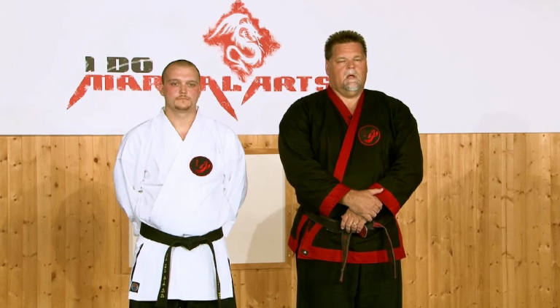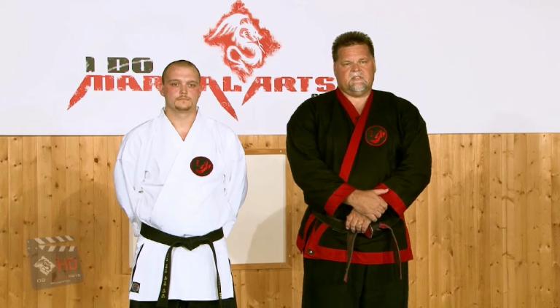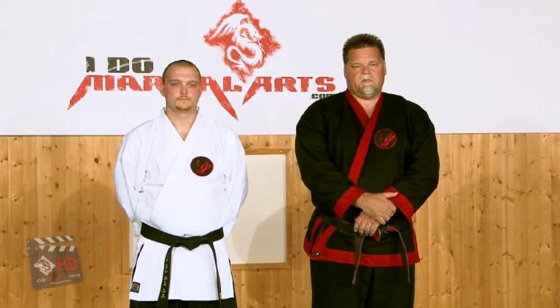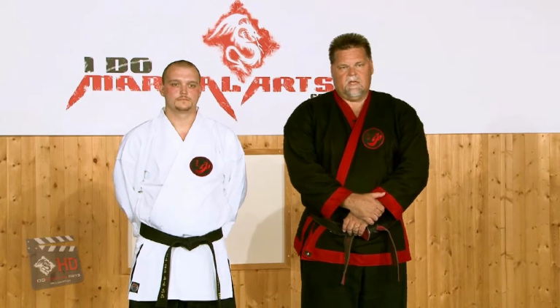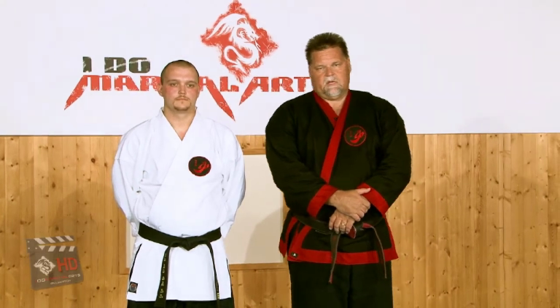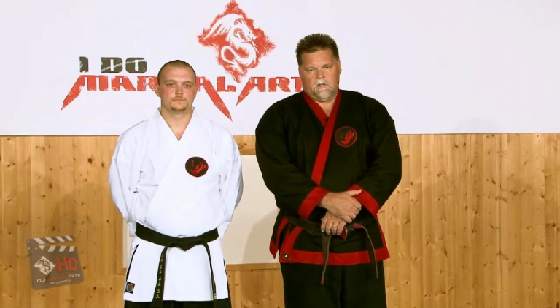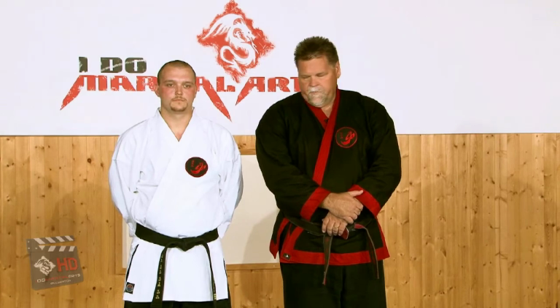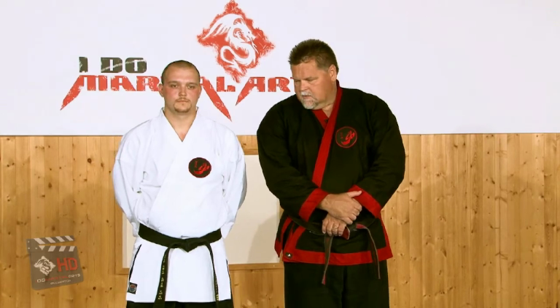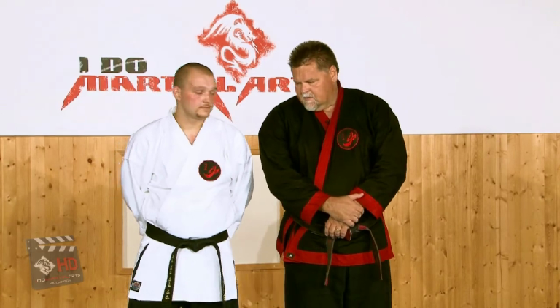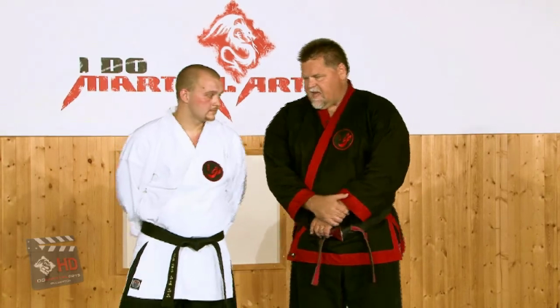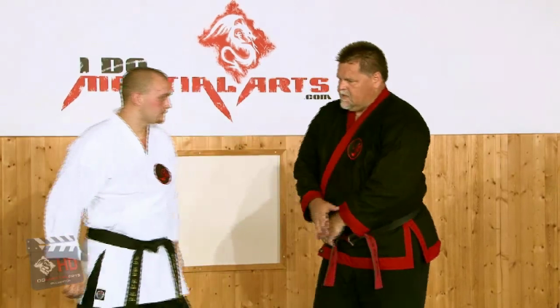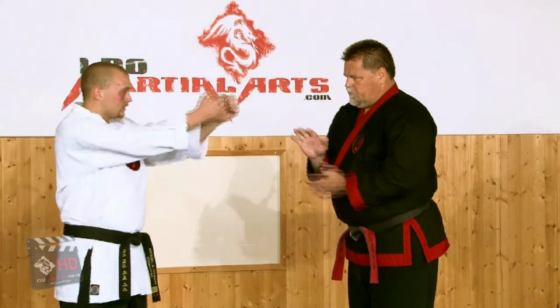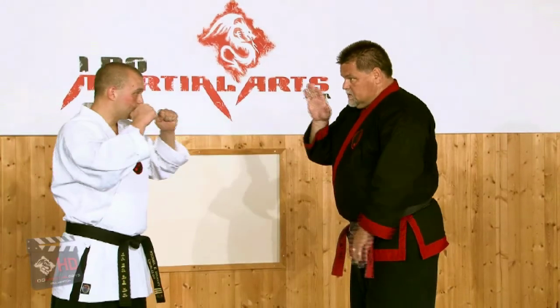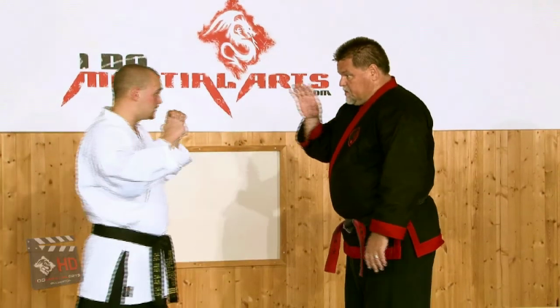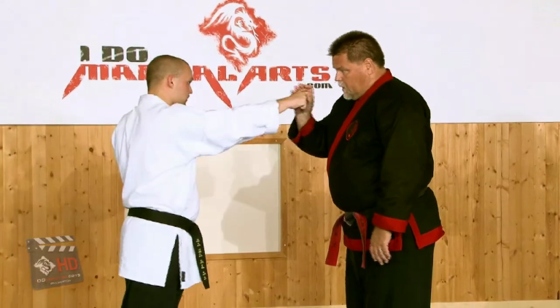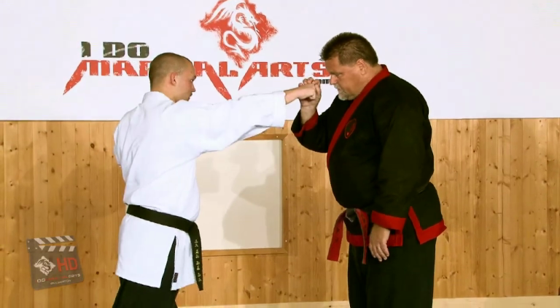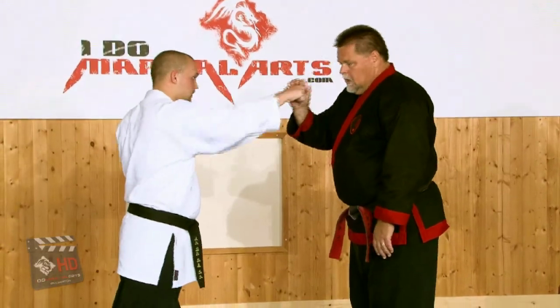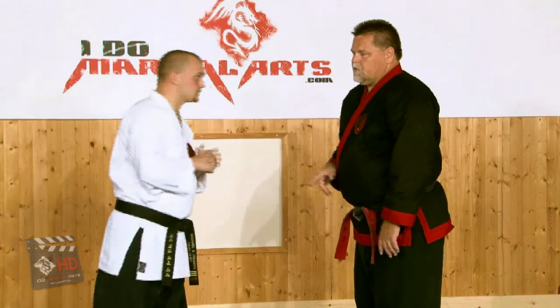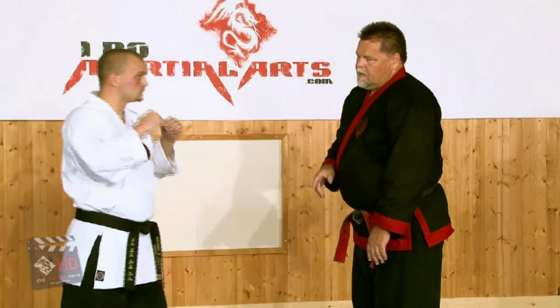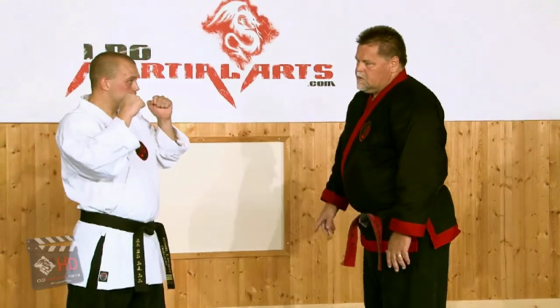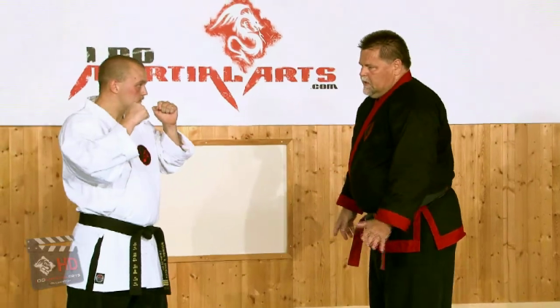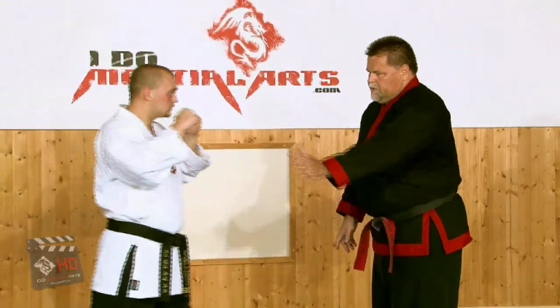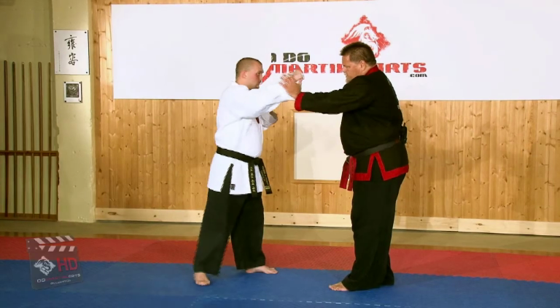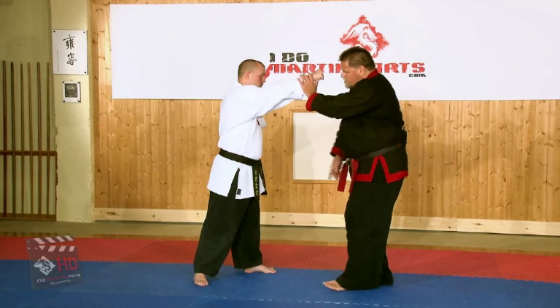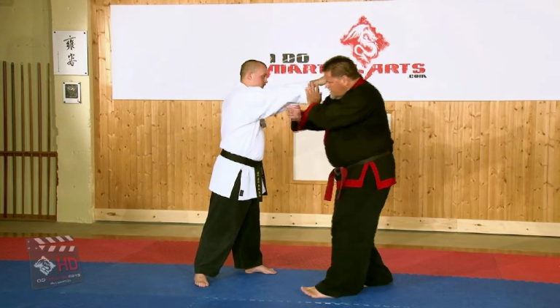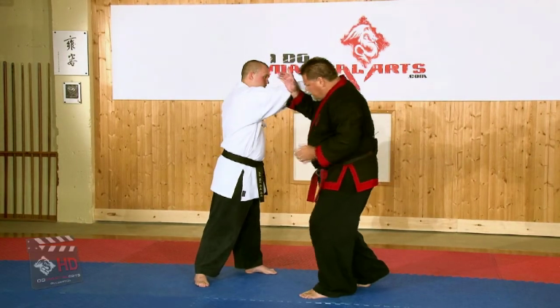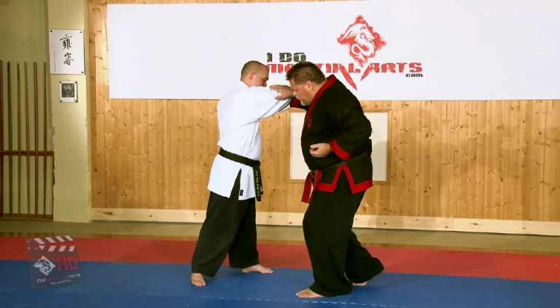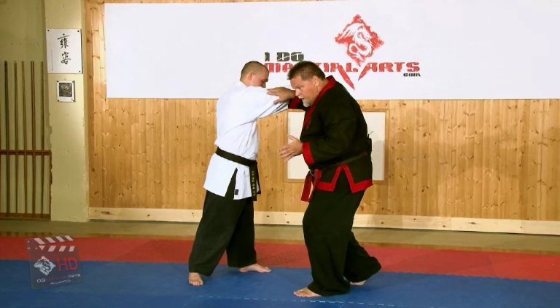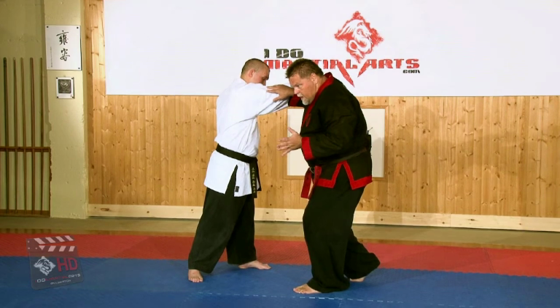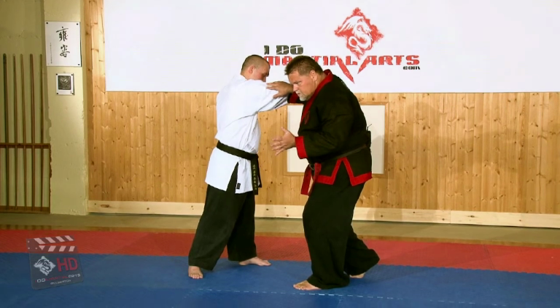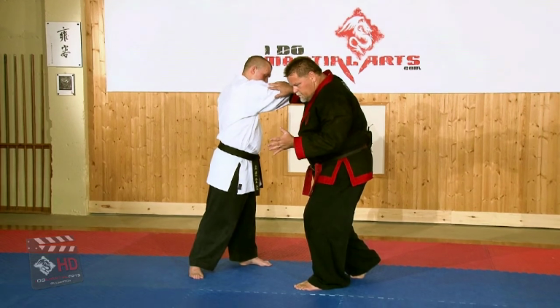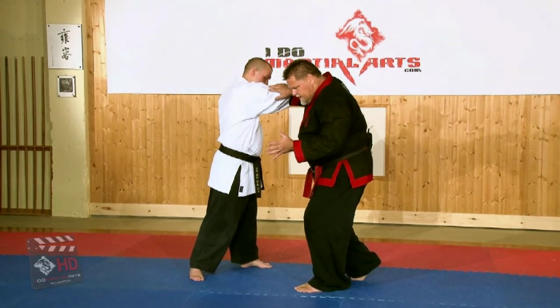The next self-defense series again is from the Kata Wanyo. This time the attack is a straight punch, so he's going to be punching right to my face. The first thing that I will need to do is redirect this punch, stepping to a 45-degree angle to get away from the attack.